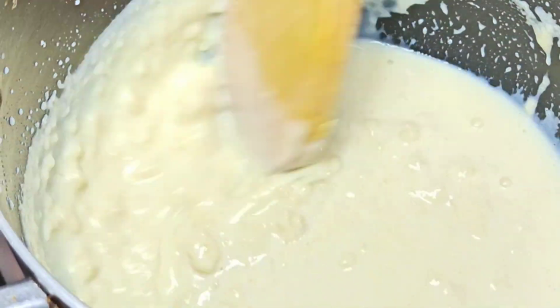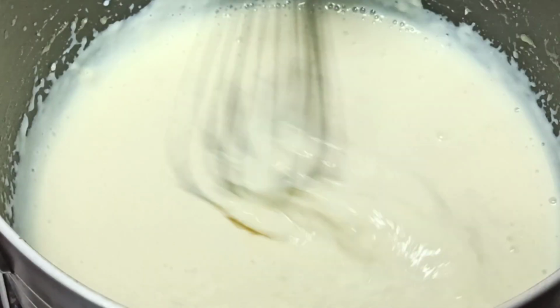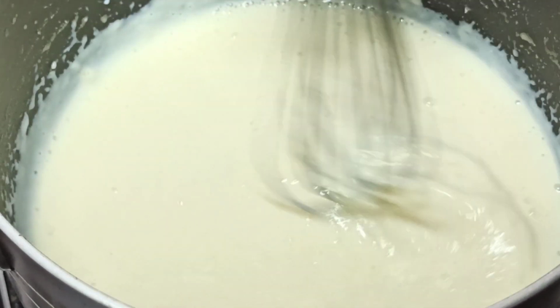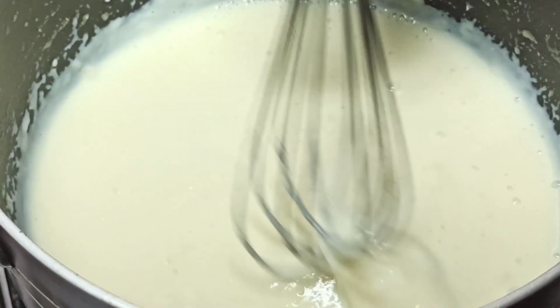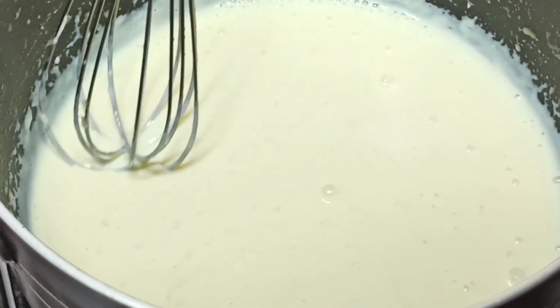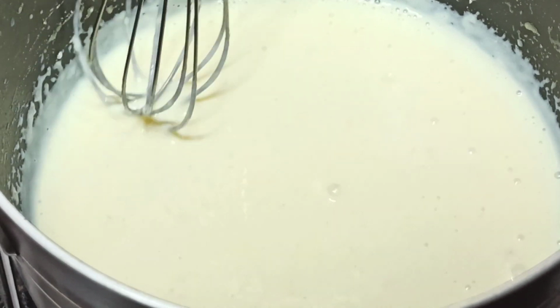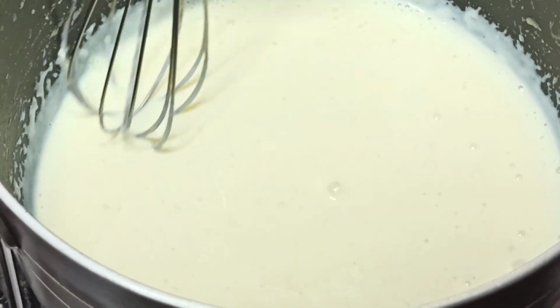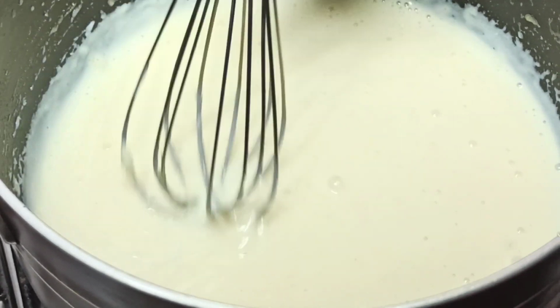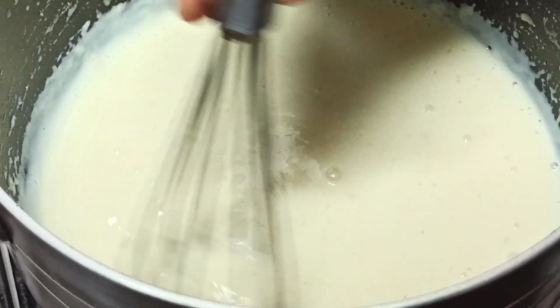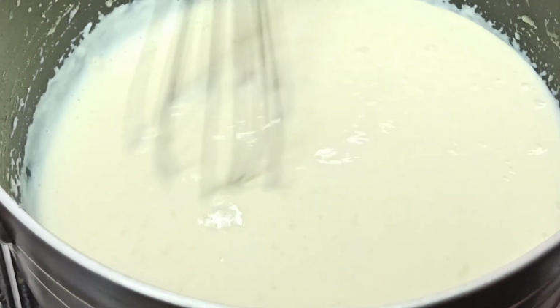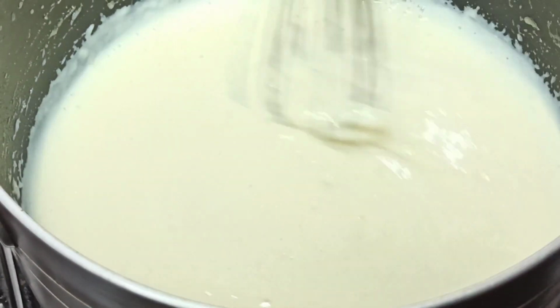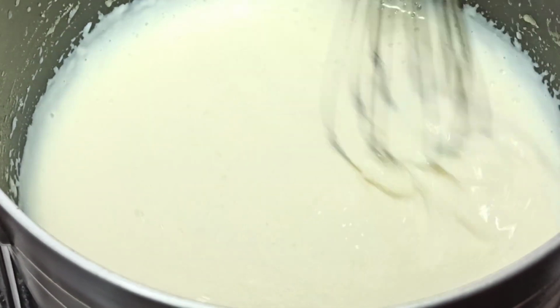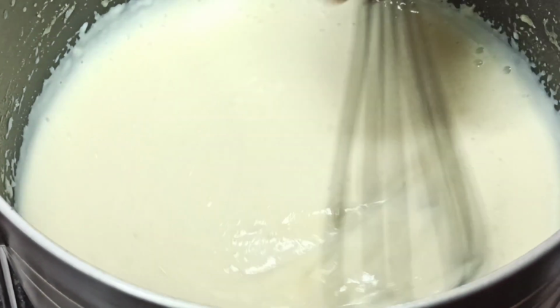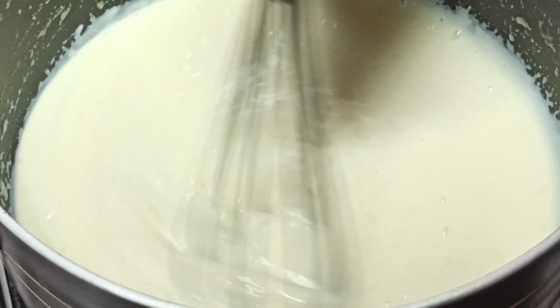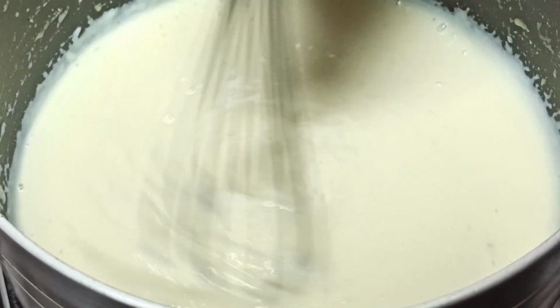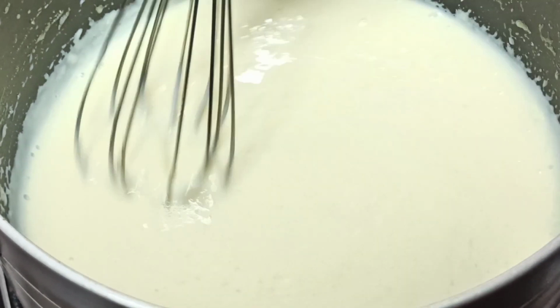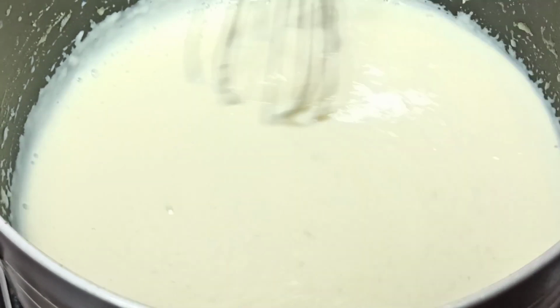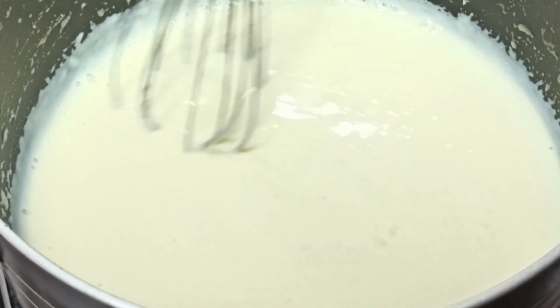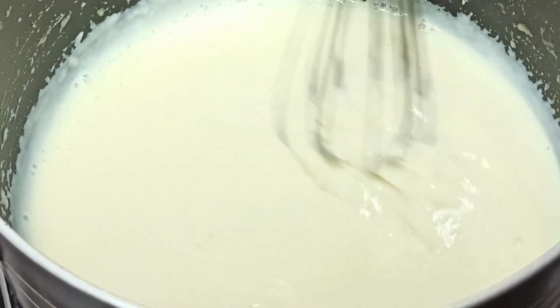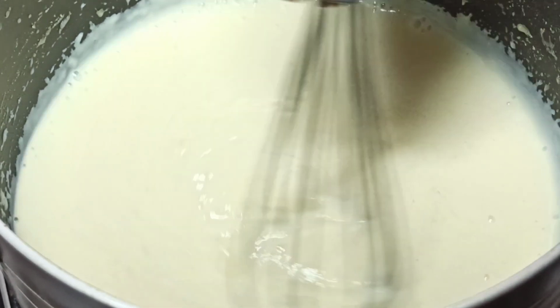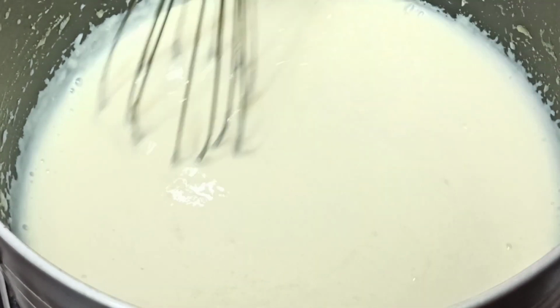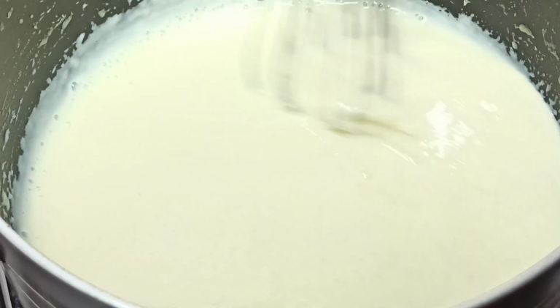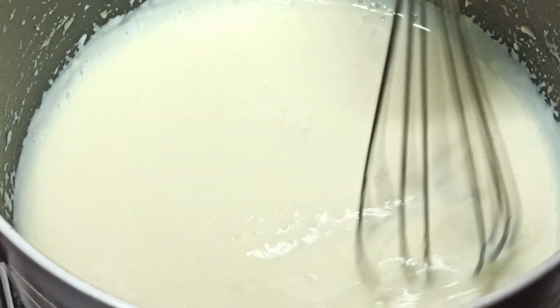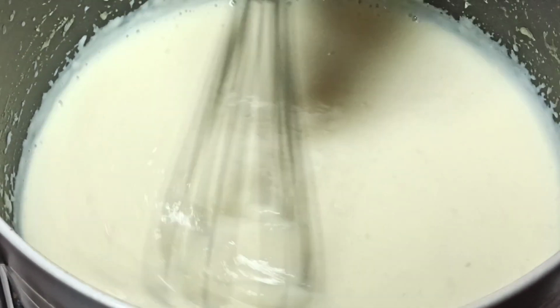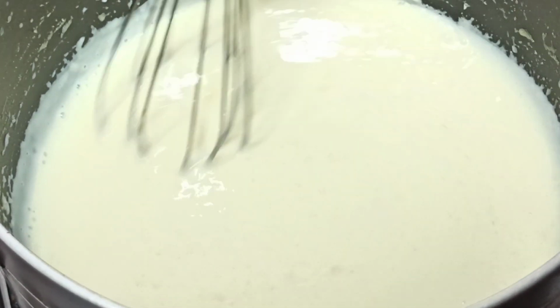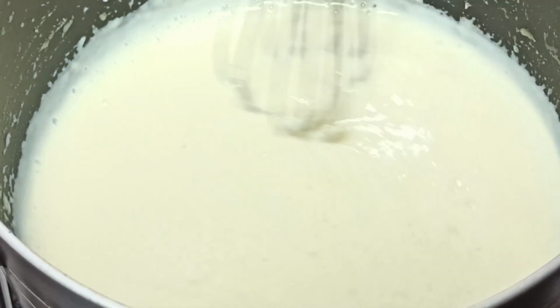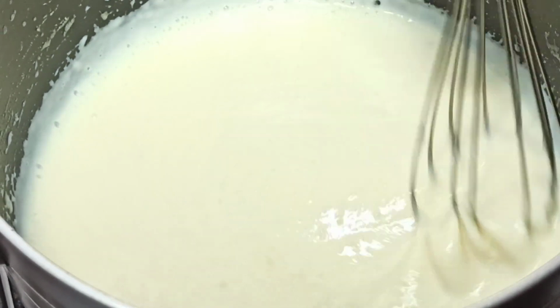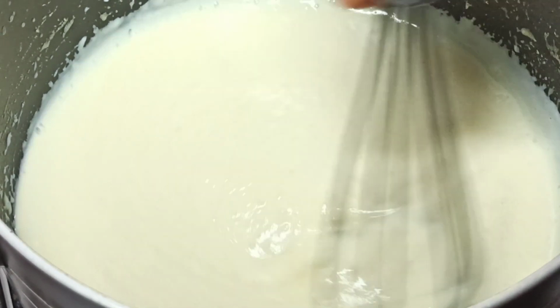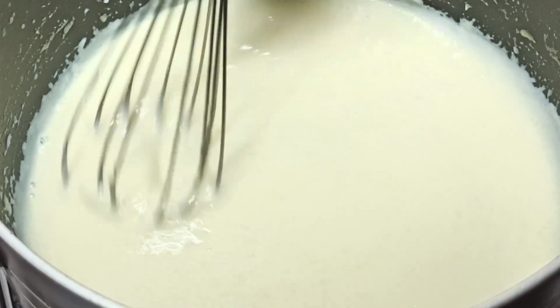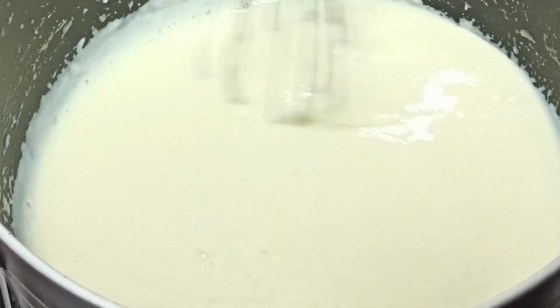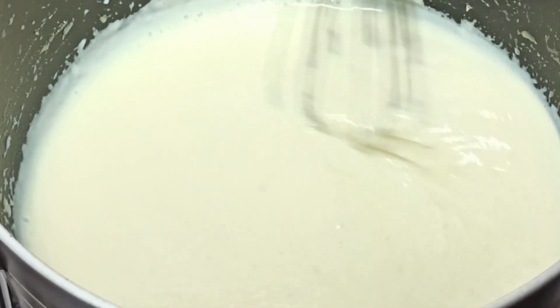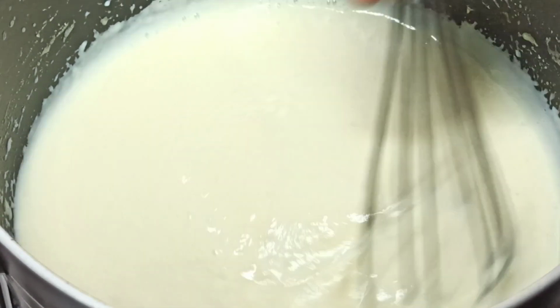I'm going to switch over to a whisk and stir this until everything dissolves nicely. I'm cooking this on low heat.